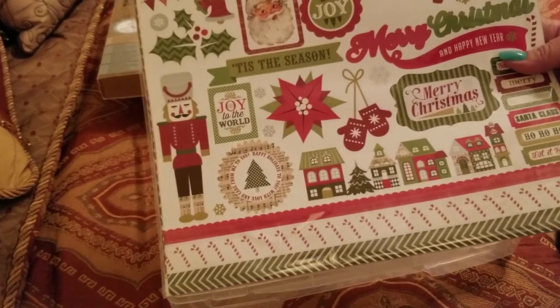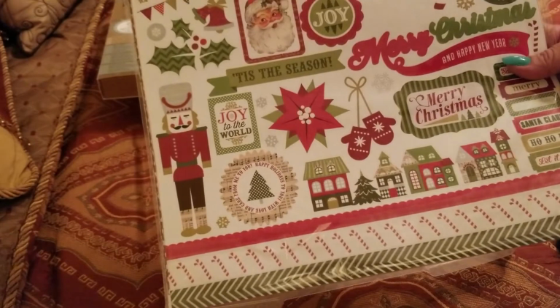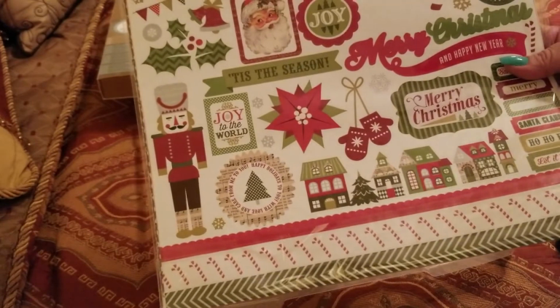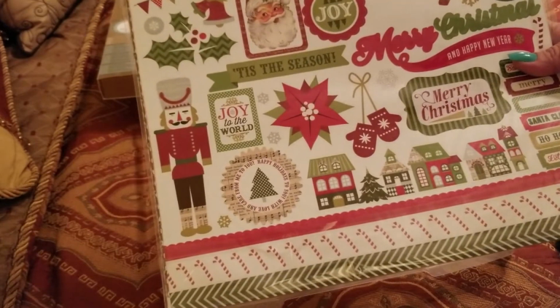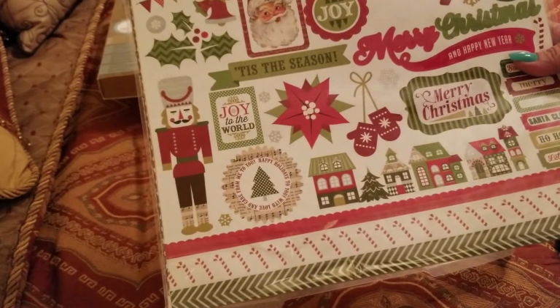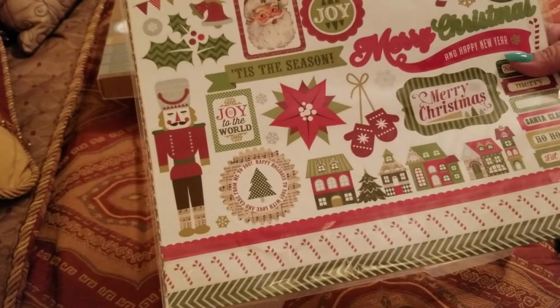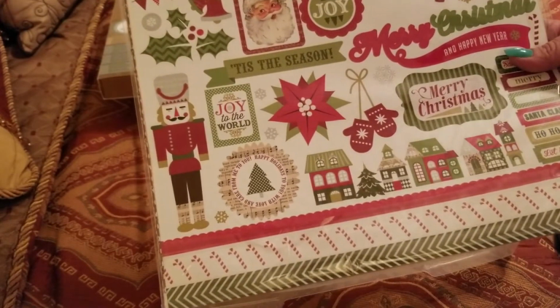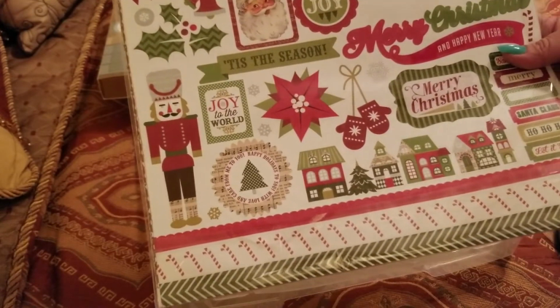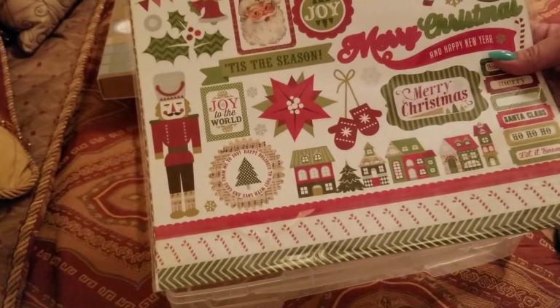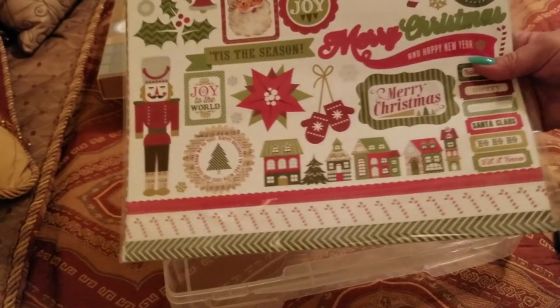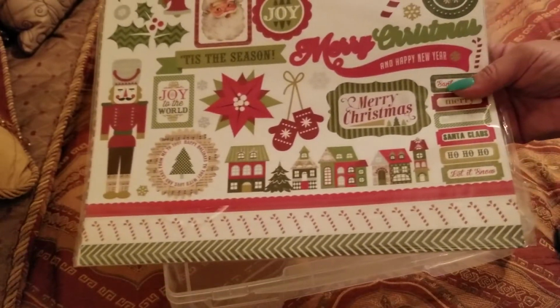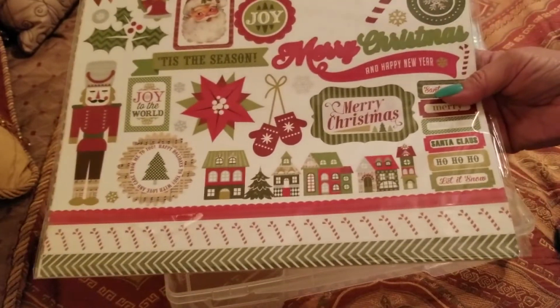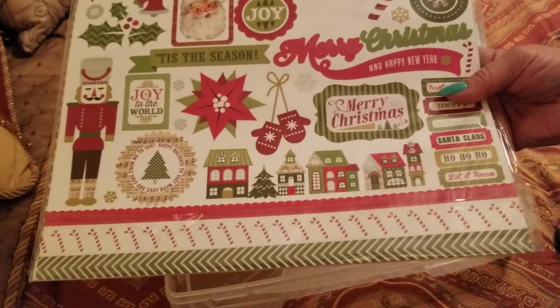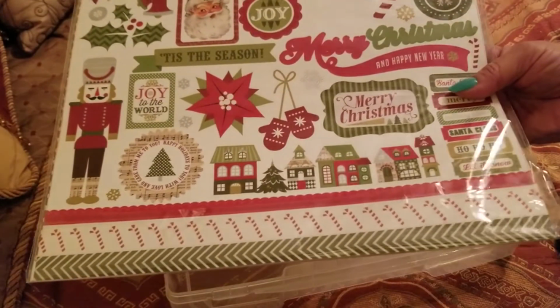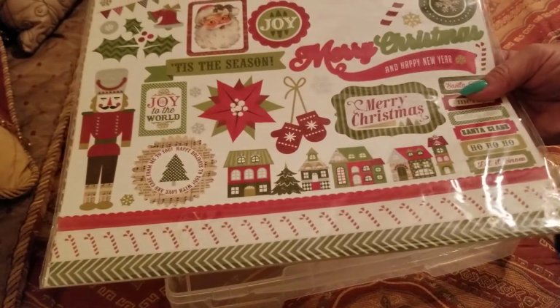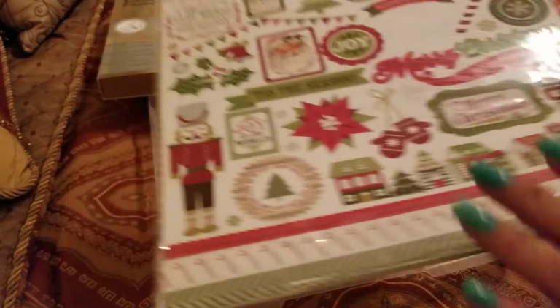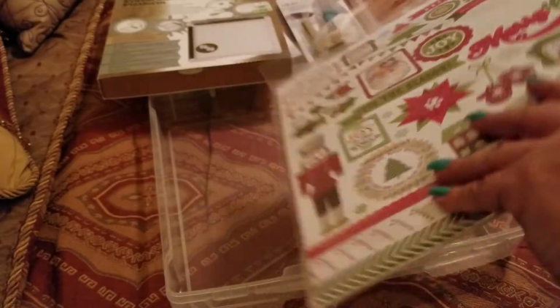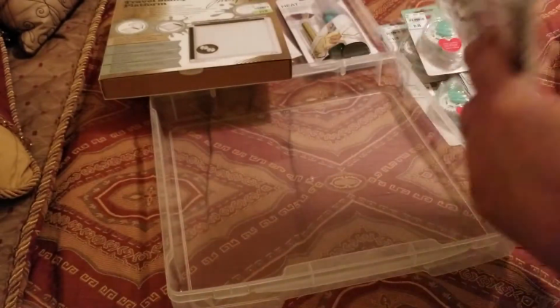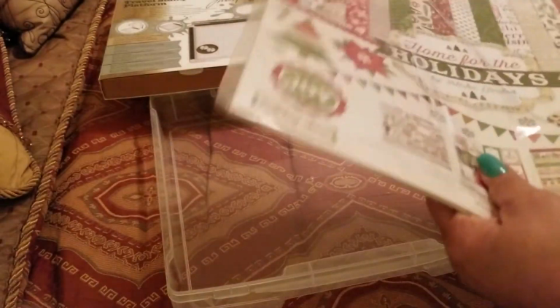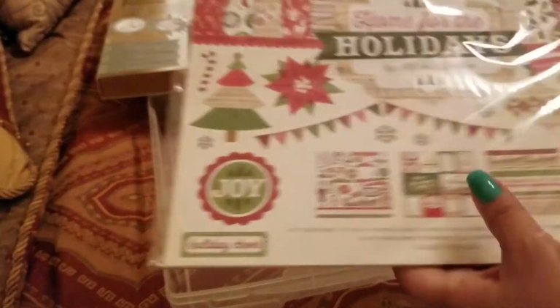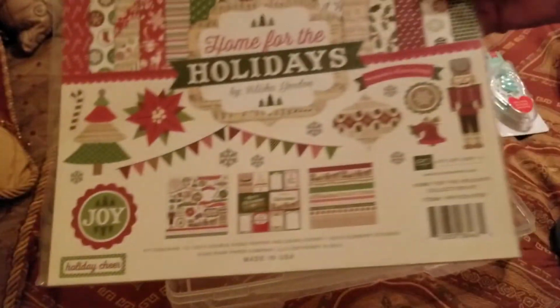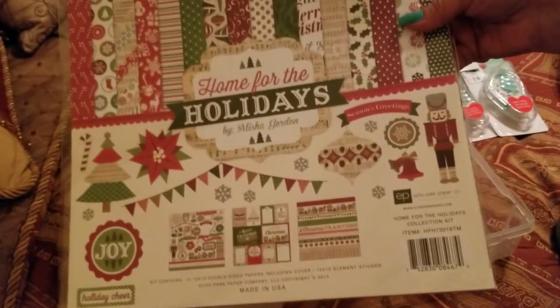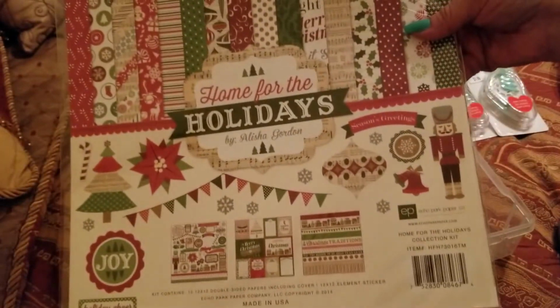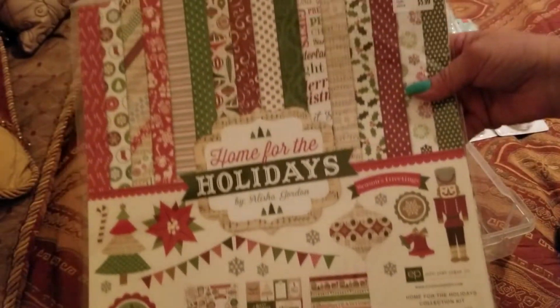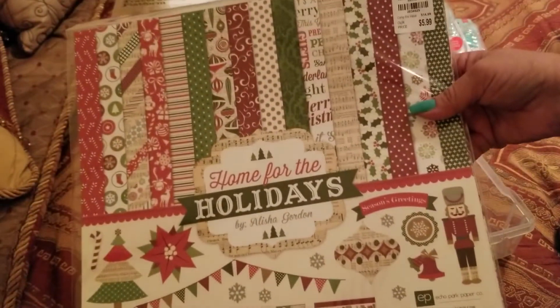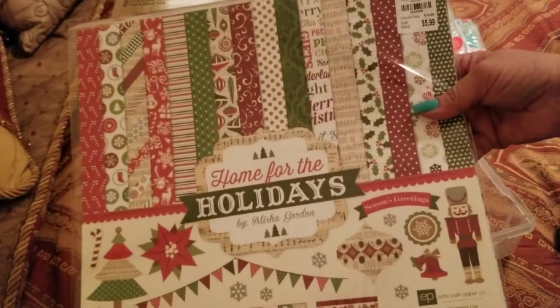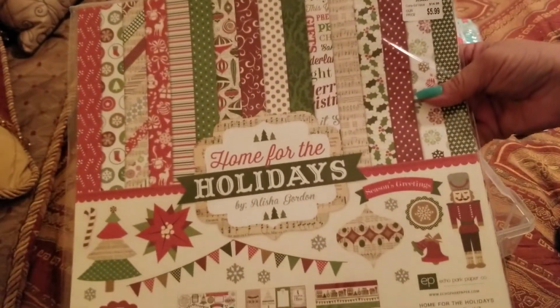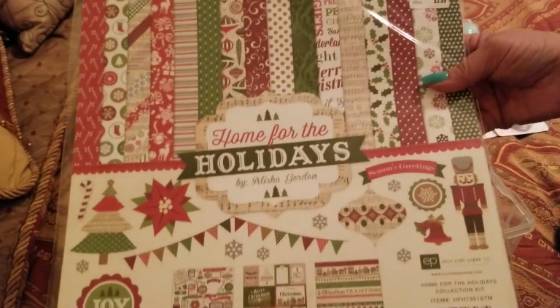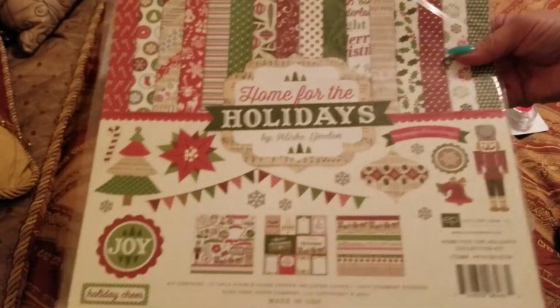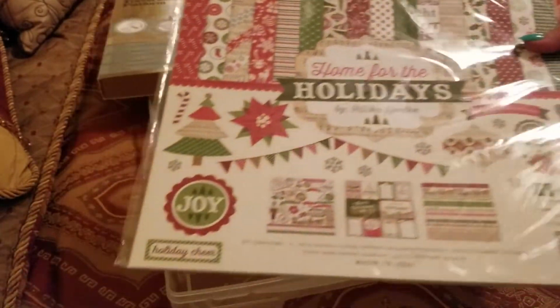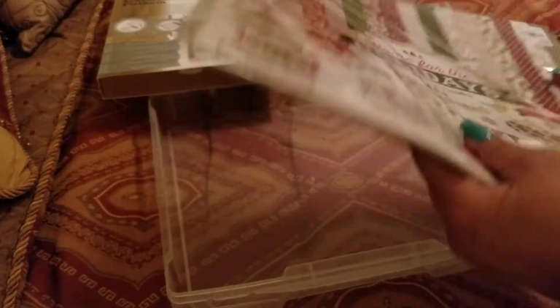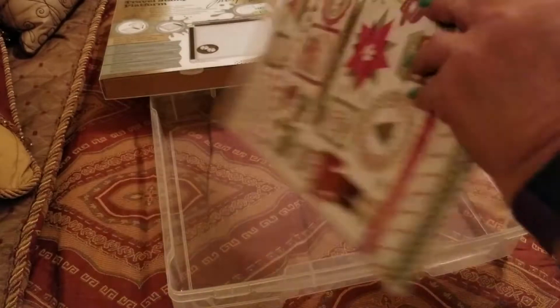I picked up this Happy Holidays. I thought I was going to get a chance to use it, but I didn't. It's okay because I can always use it next year — or this year at Christmas.